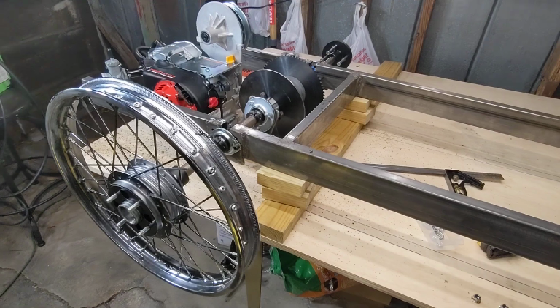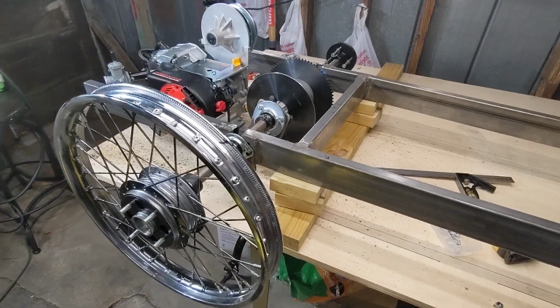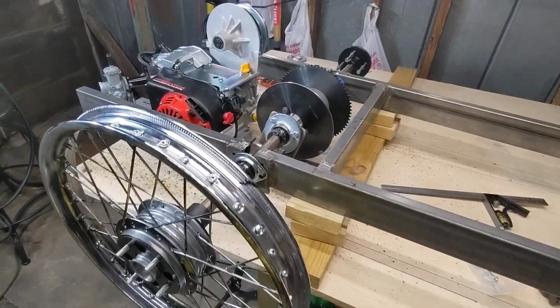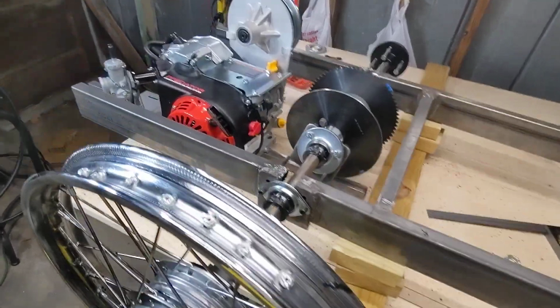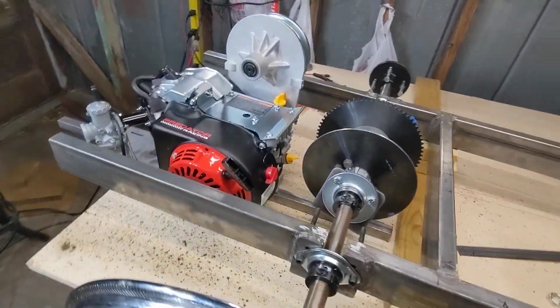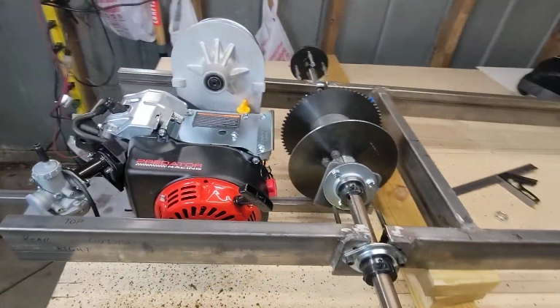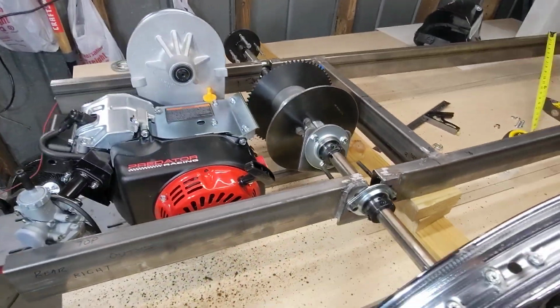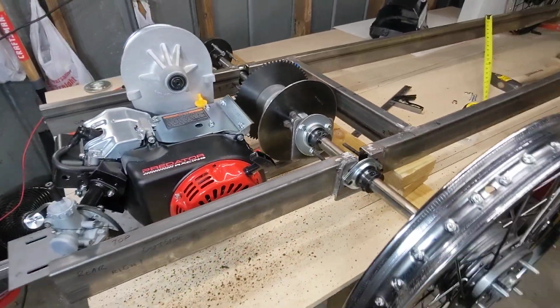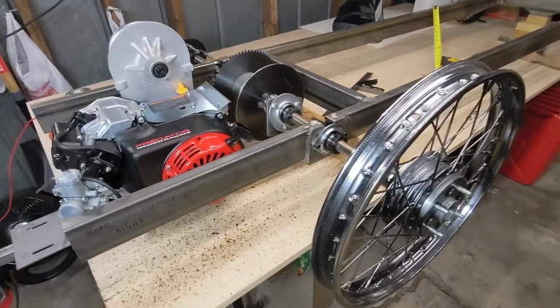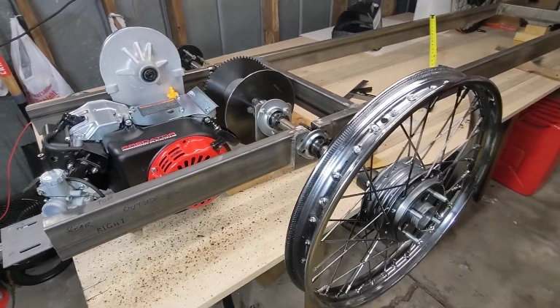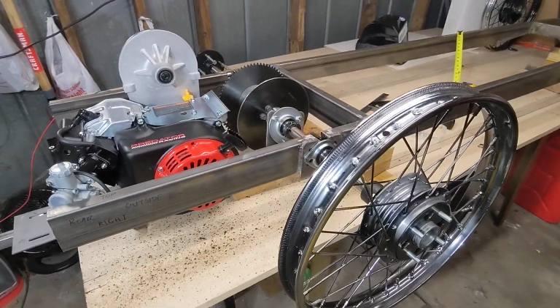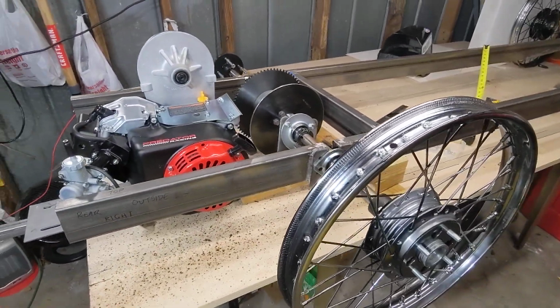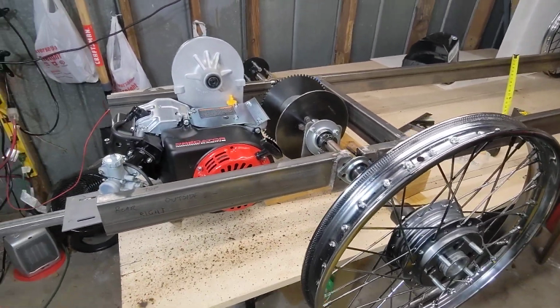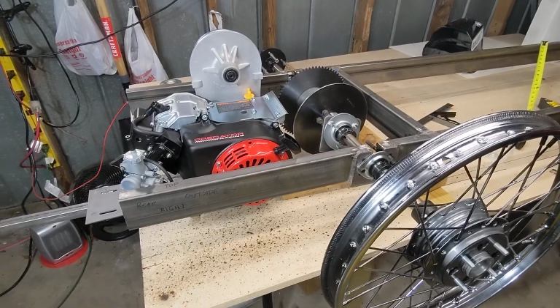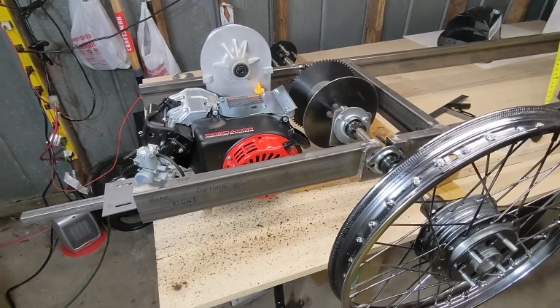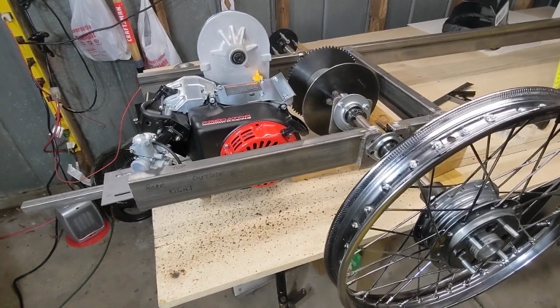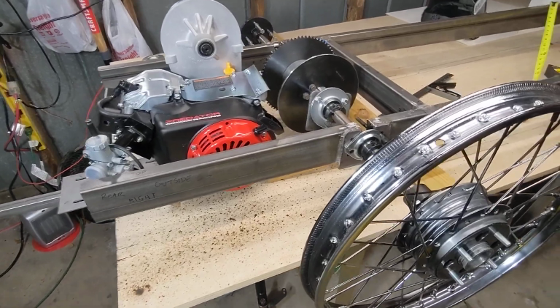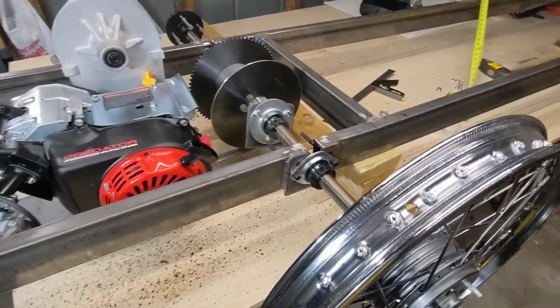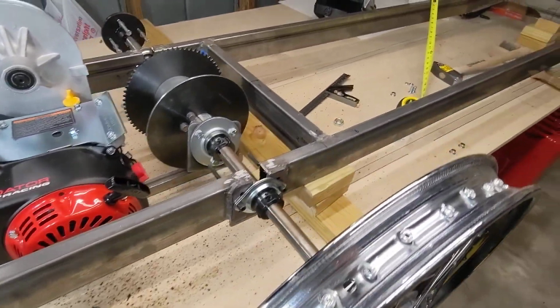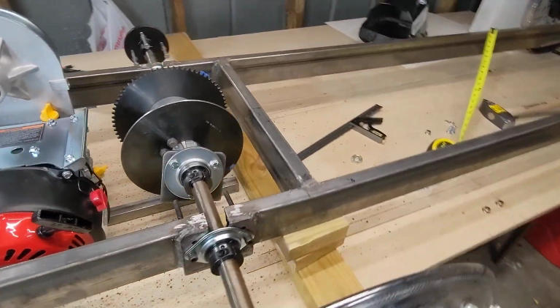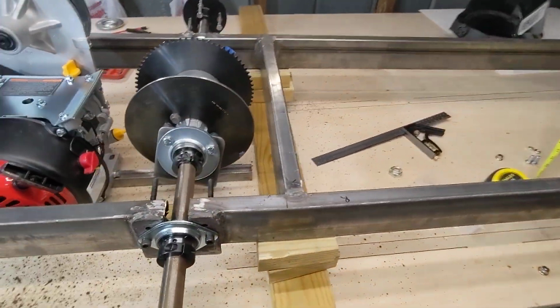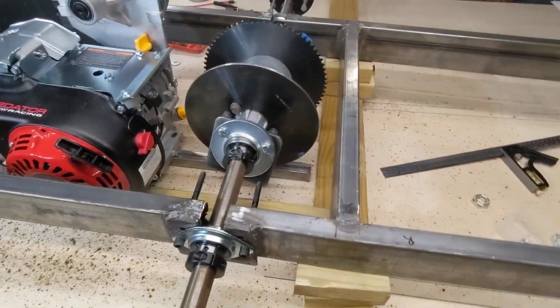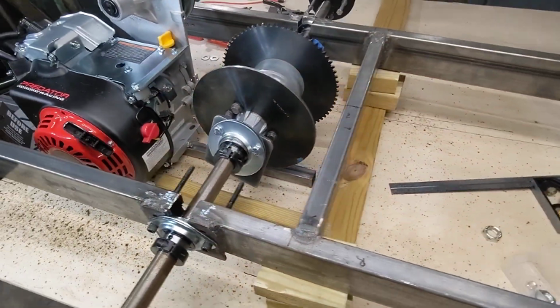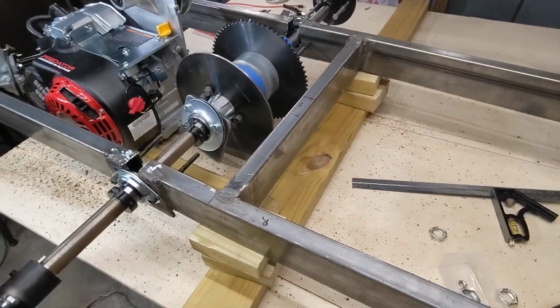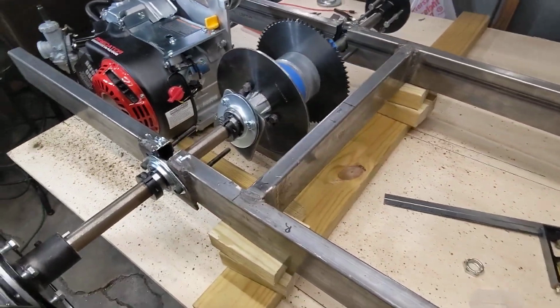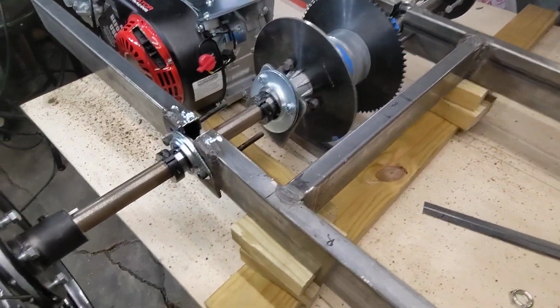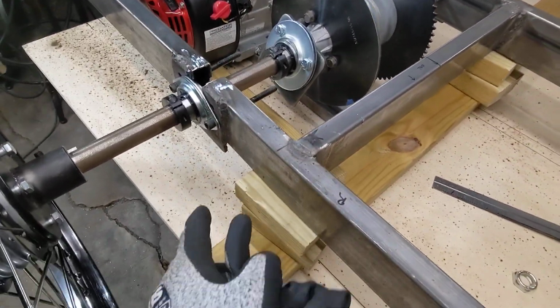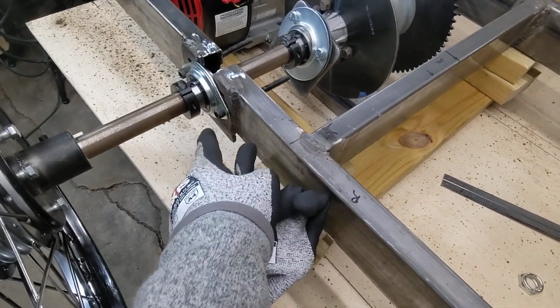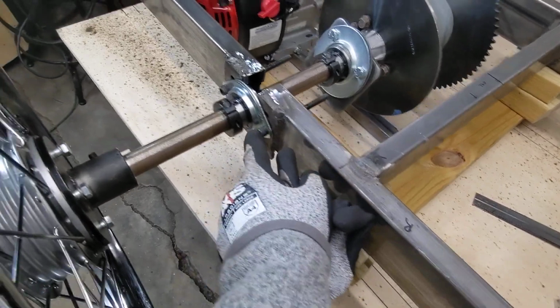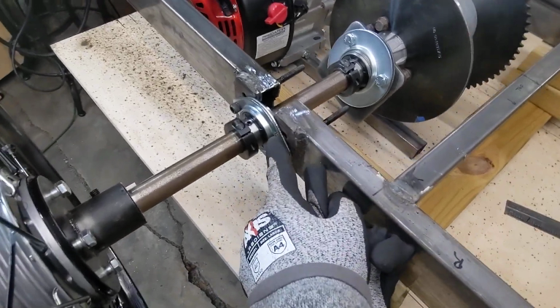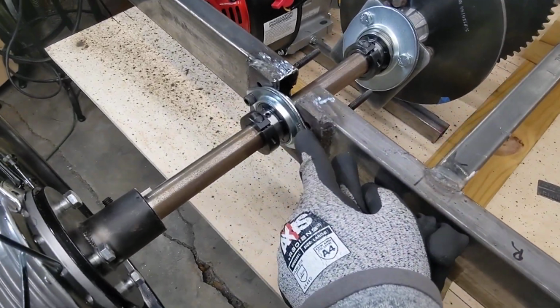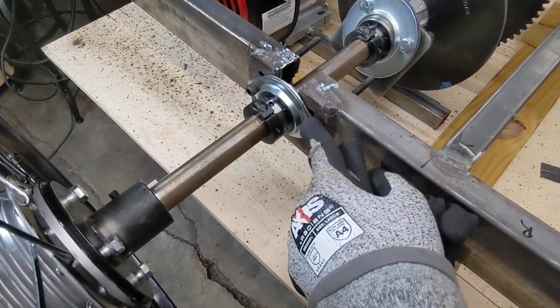We are in February. I do not have the engine in yet, but I did get some major work done with the axle. Finally, the right parts came in.